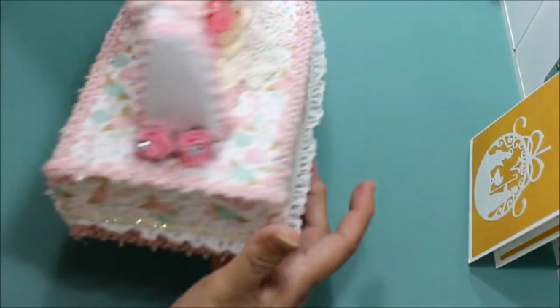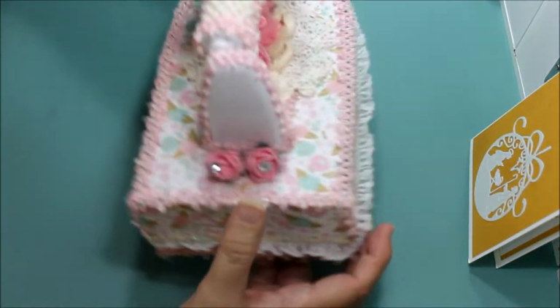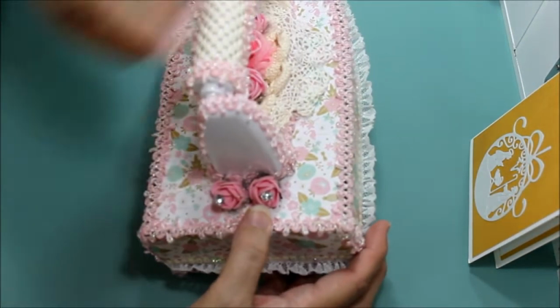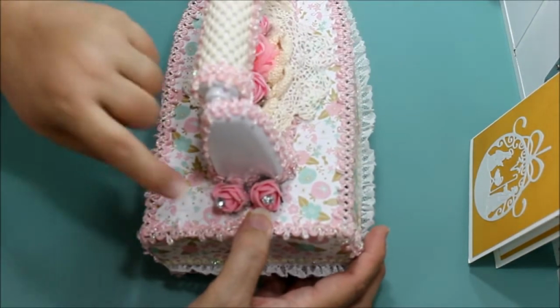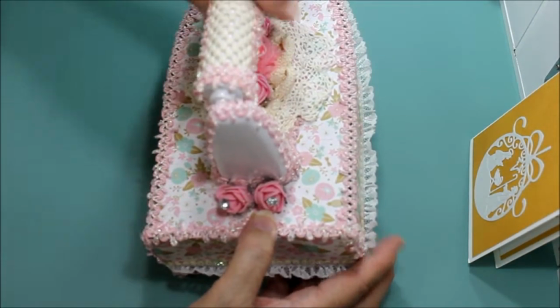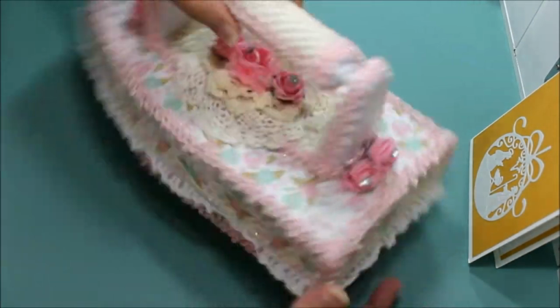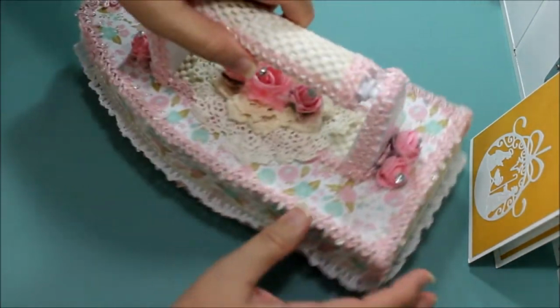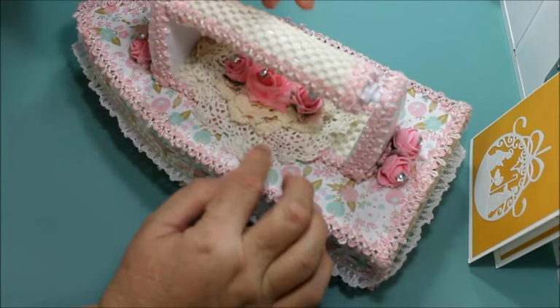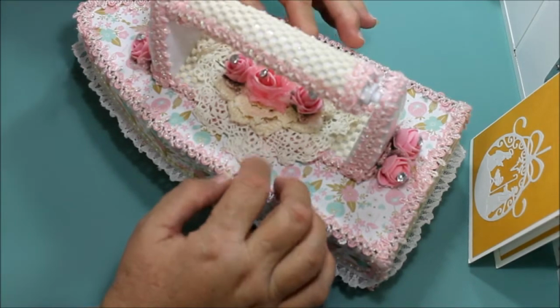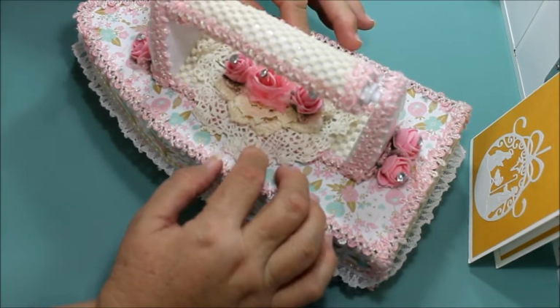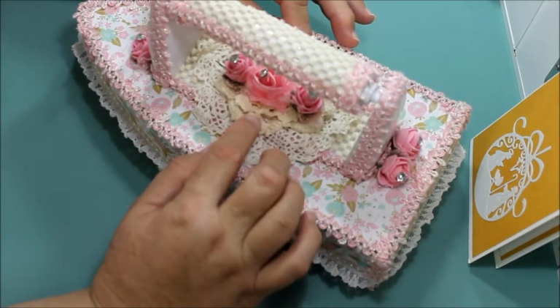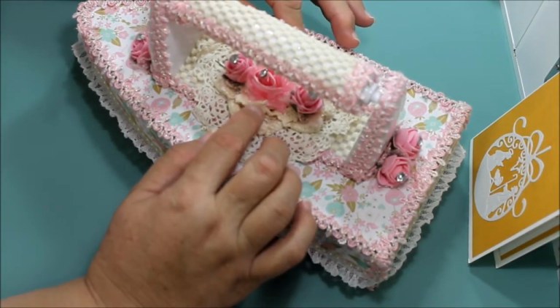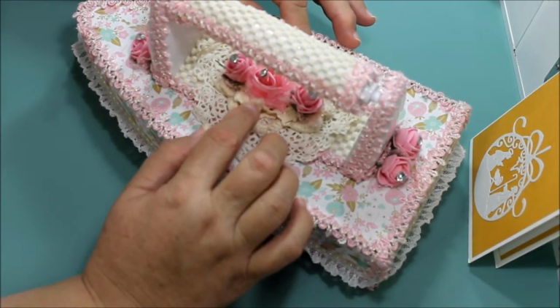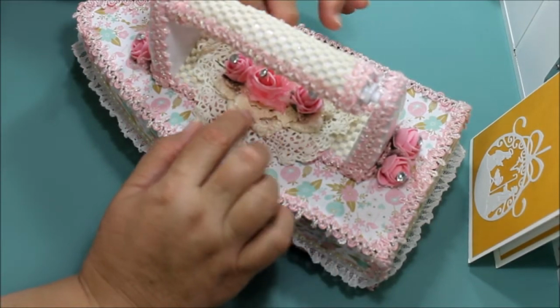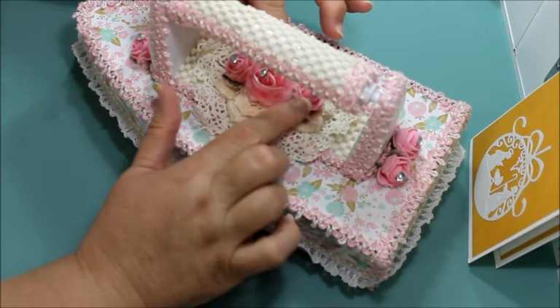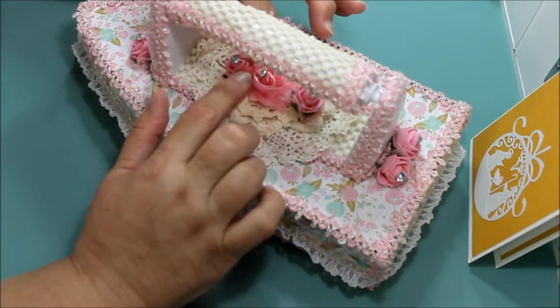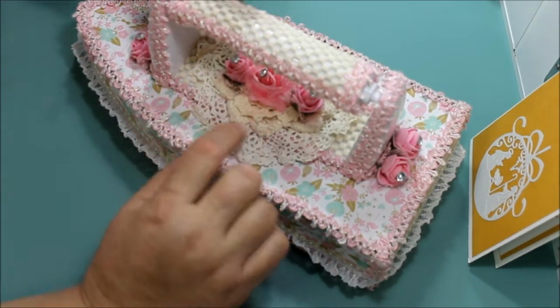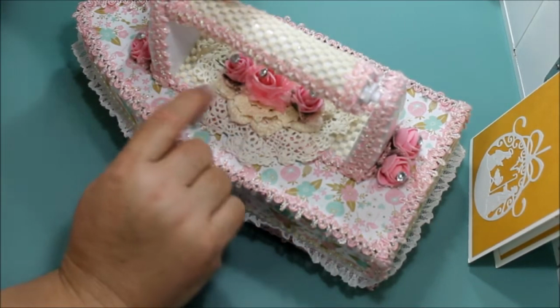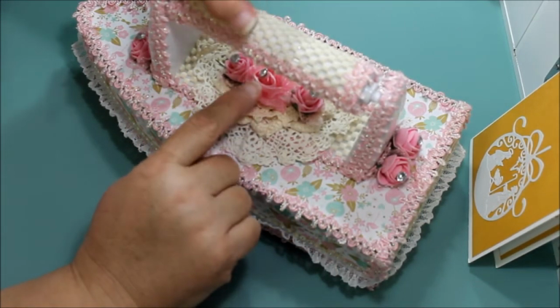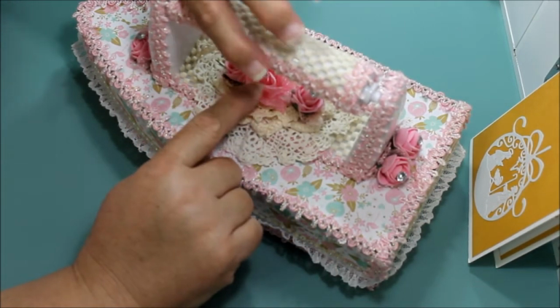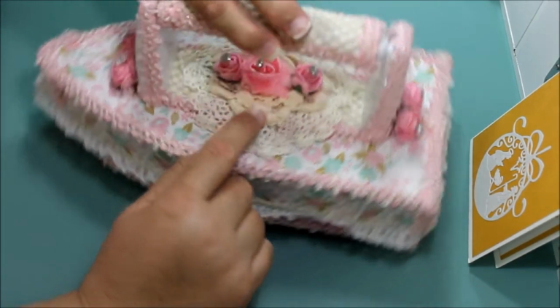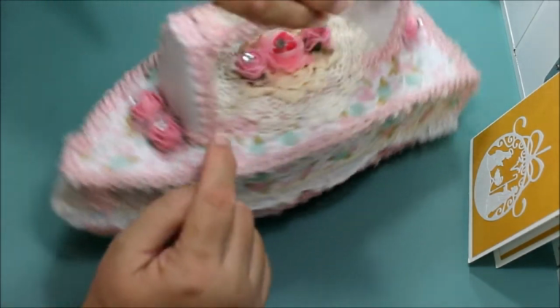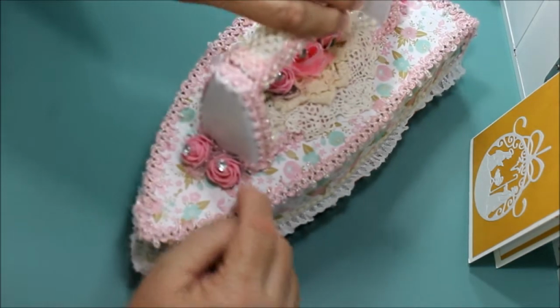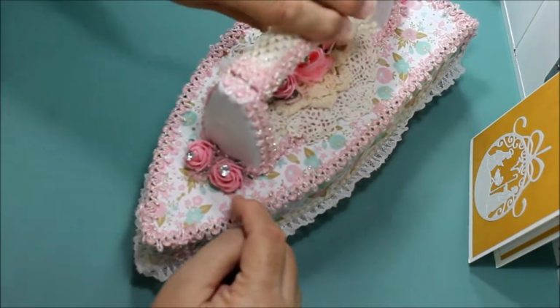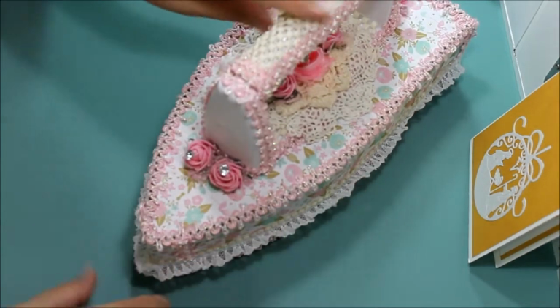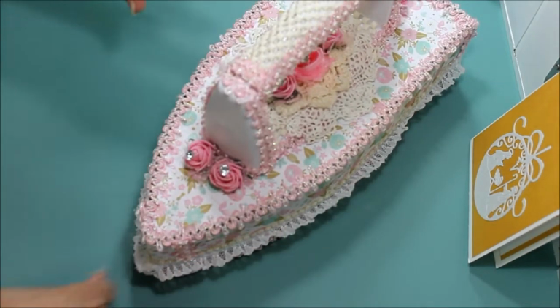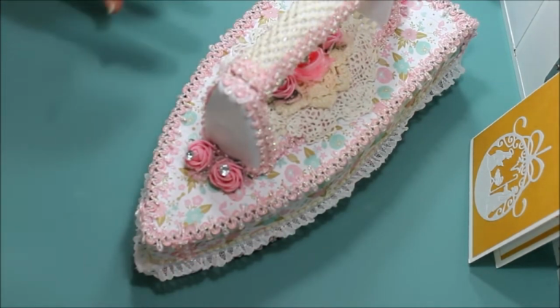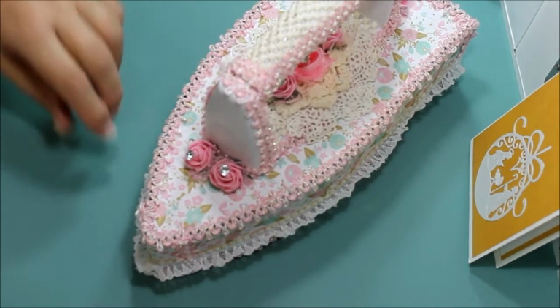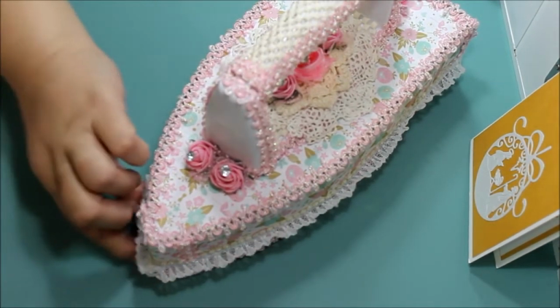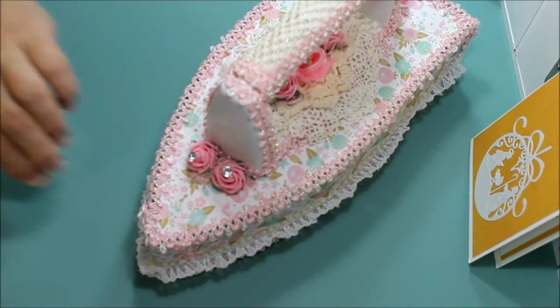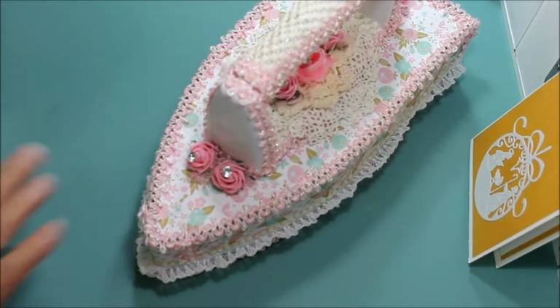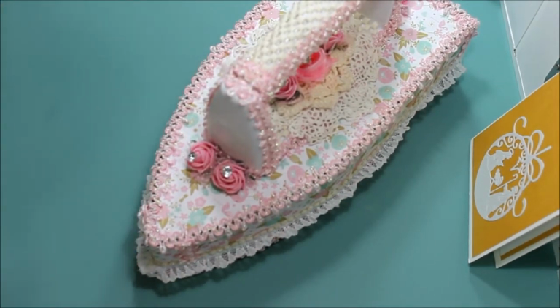On the back we have flowers, a doily, and then two other doilies and more flowers with little rhinestones on top. In the front we have those other rhinestones as well.